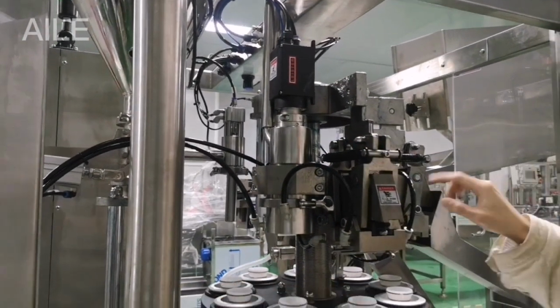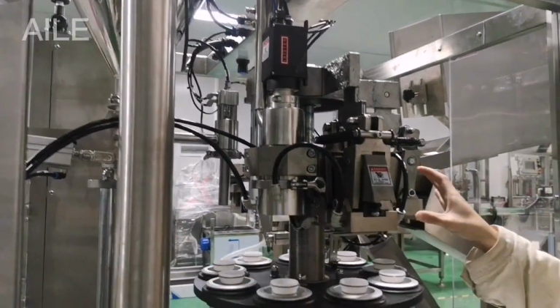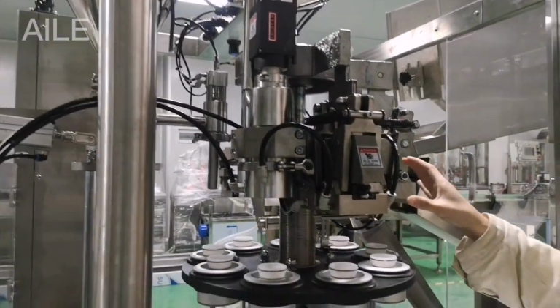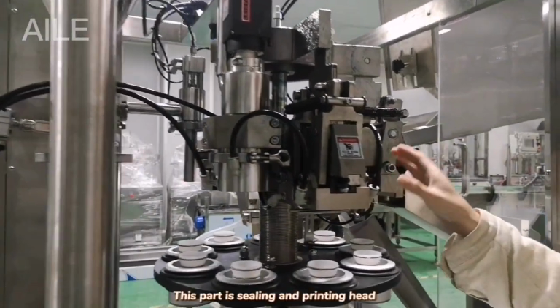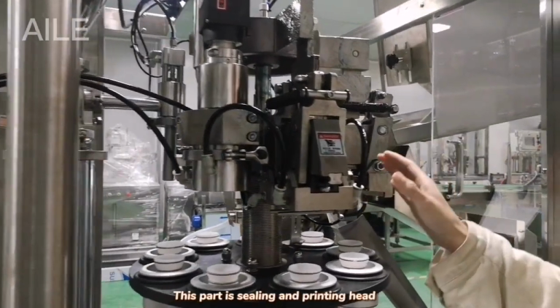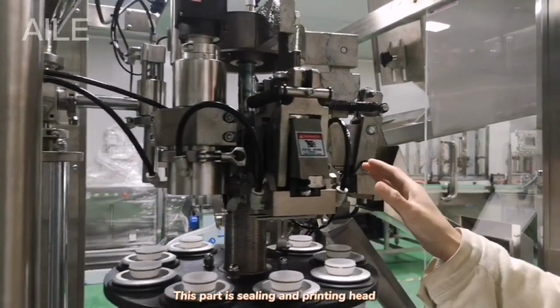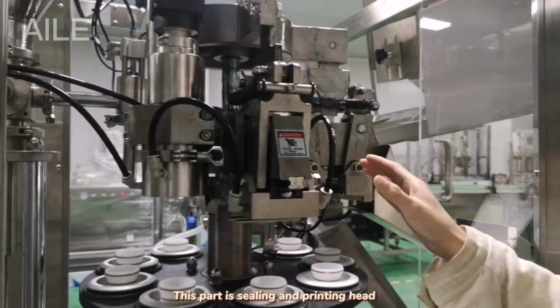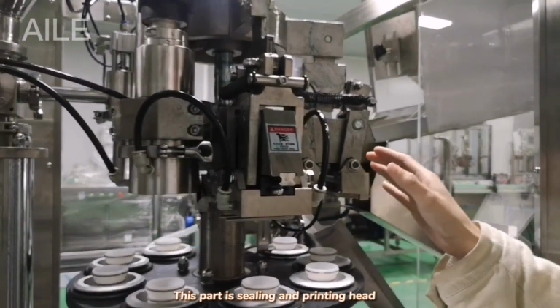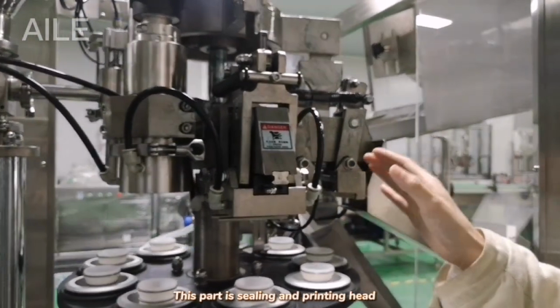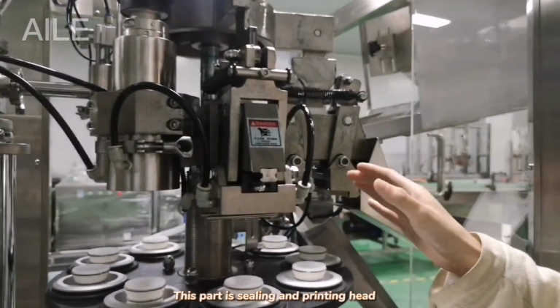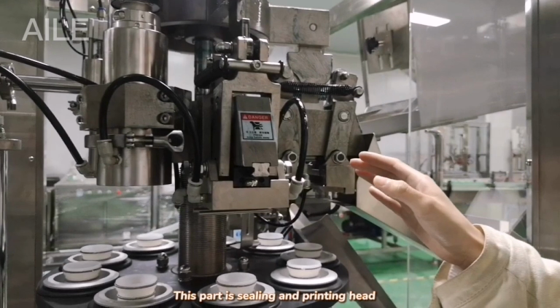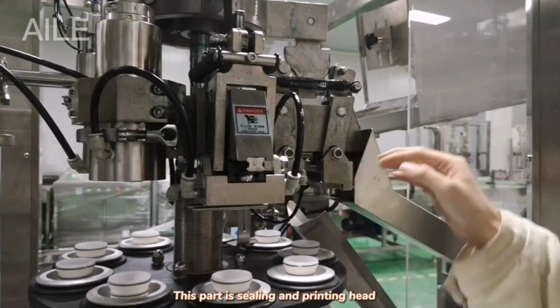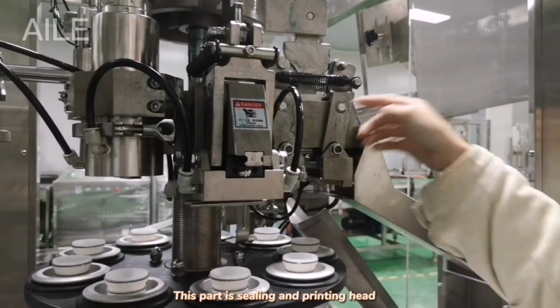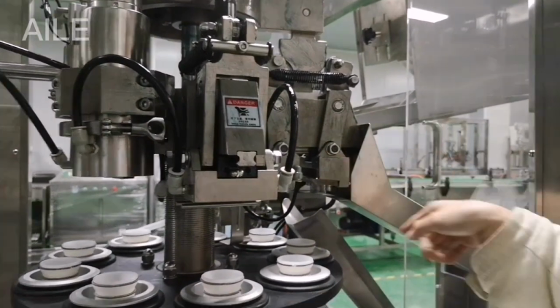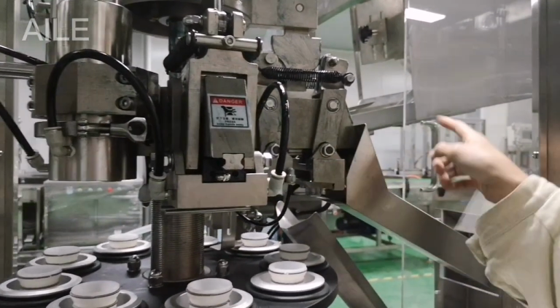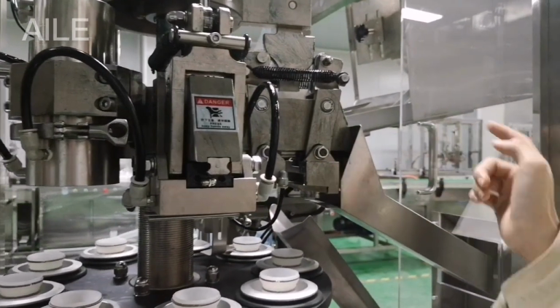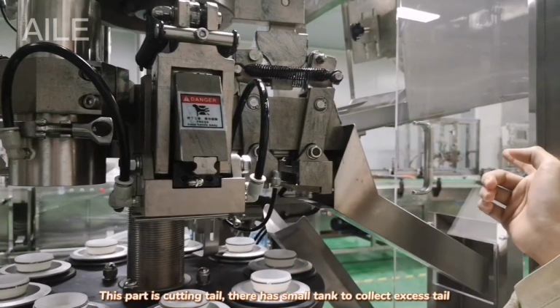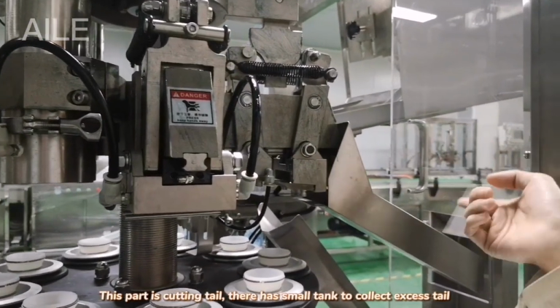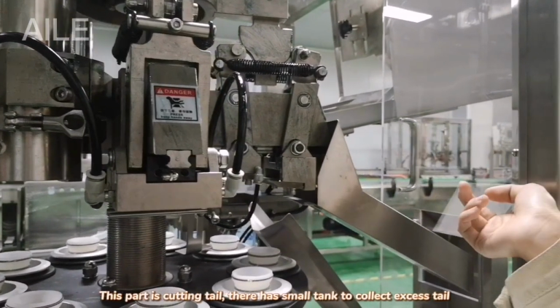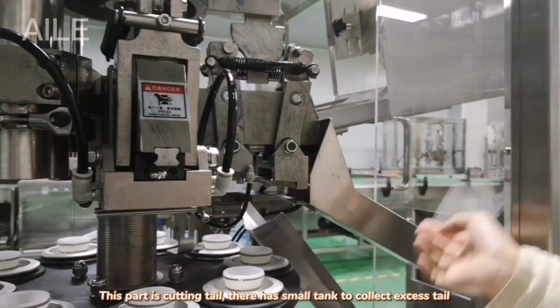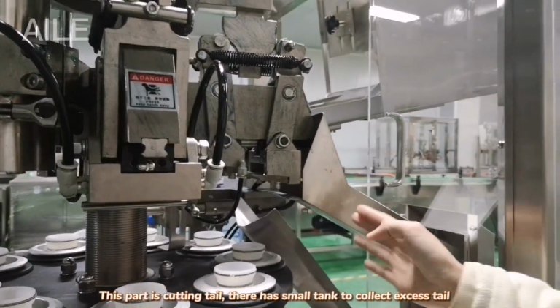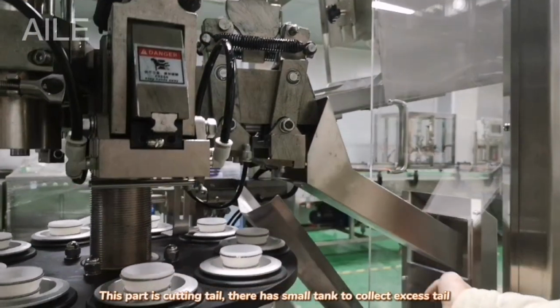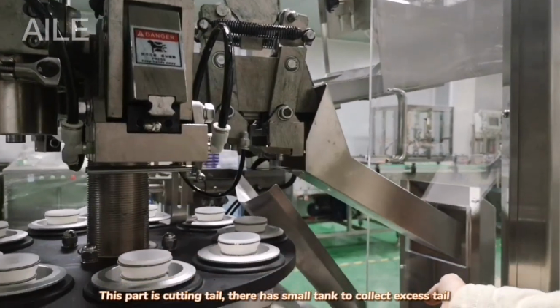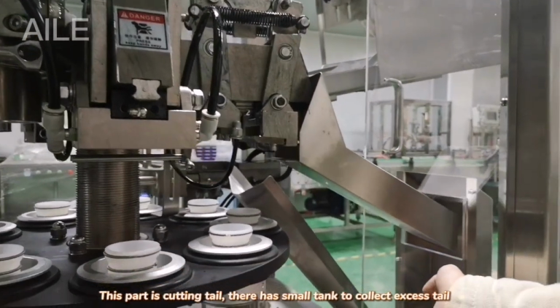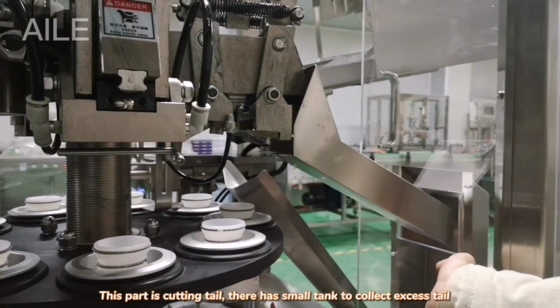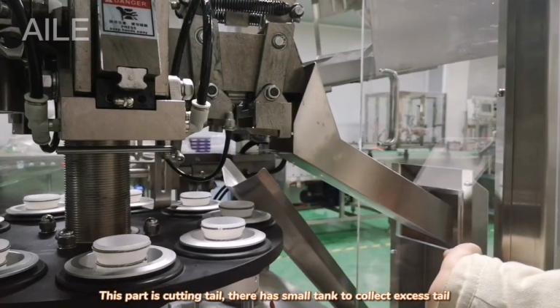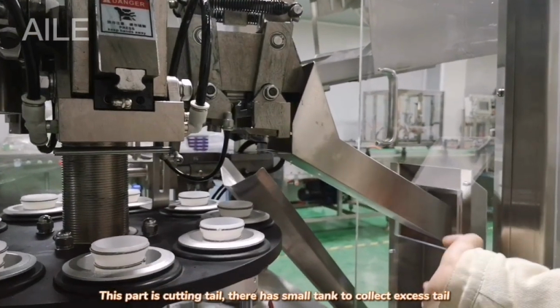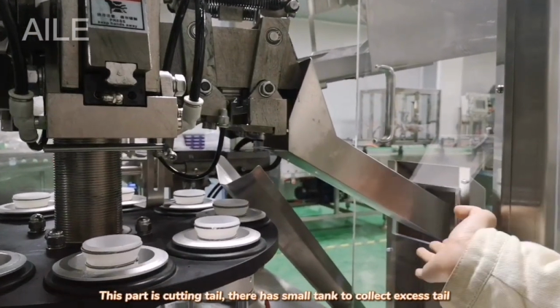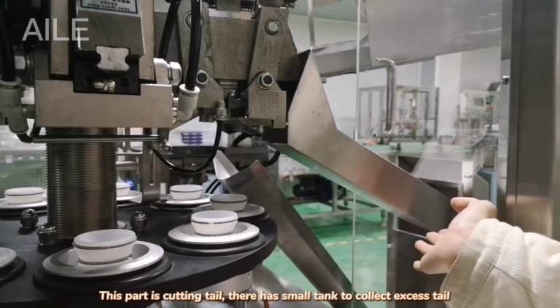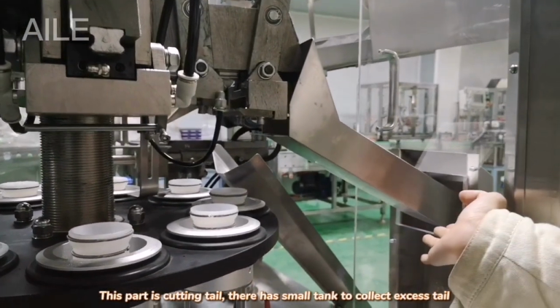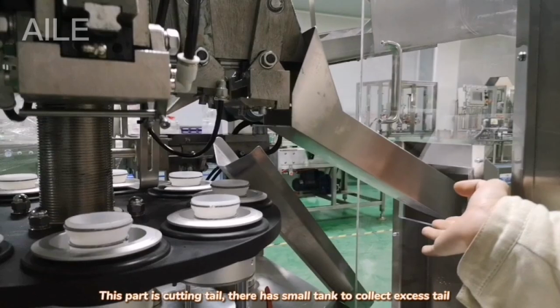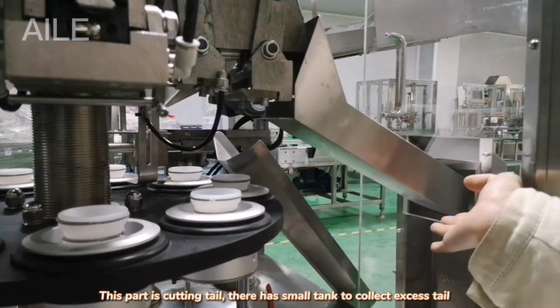This part is filling and printing. This part is cutting the tails. Here it has a small tail to connect its tail.